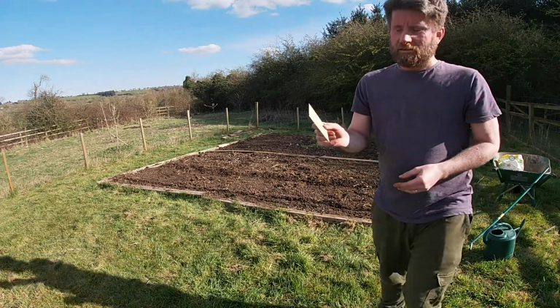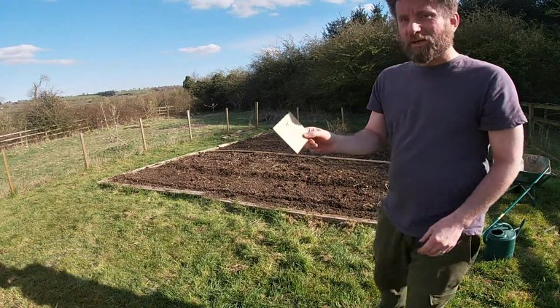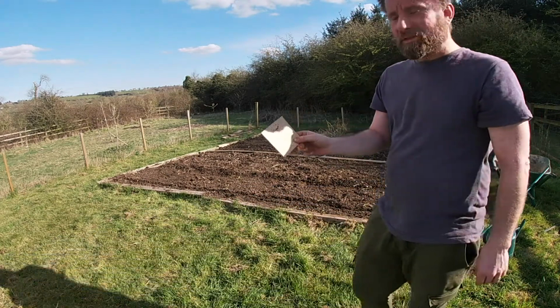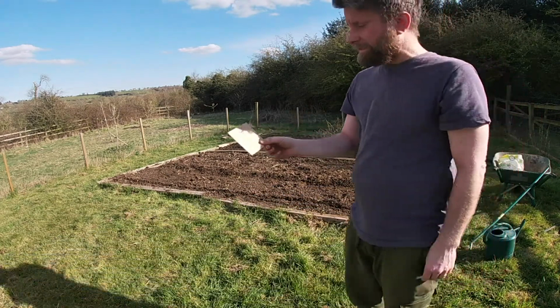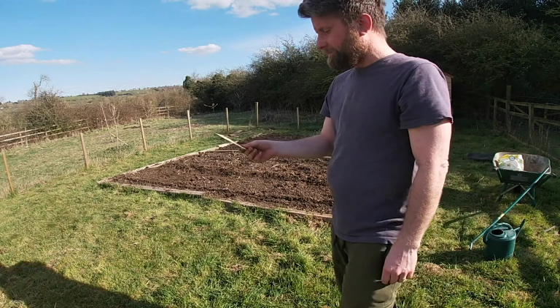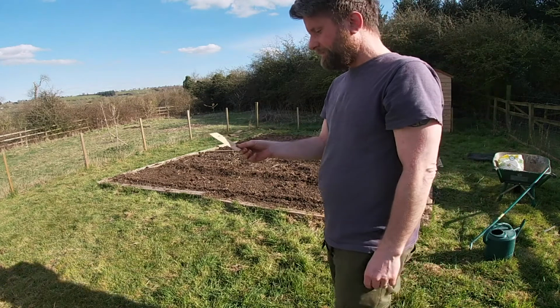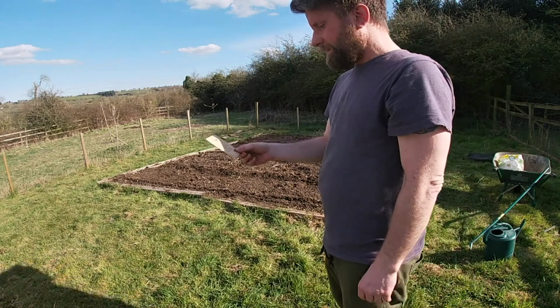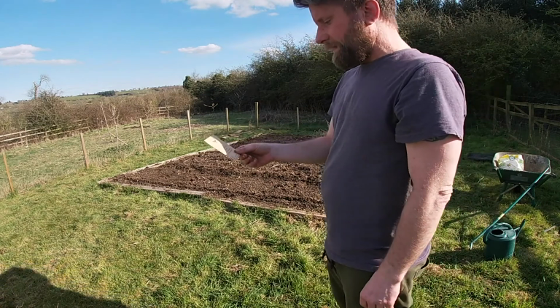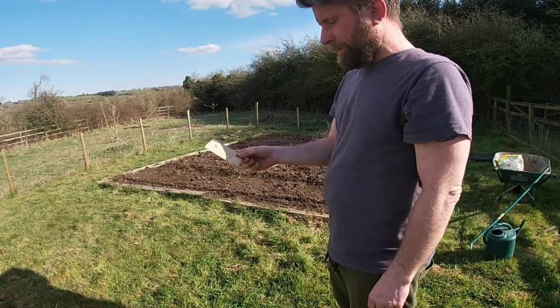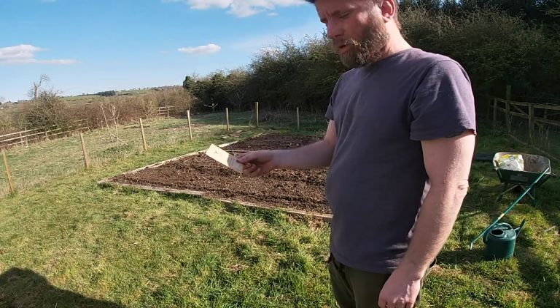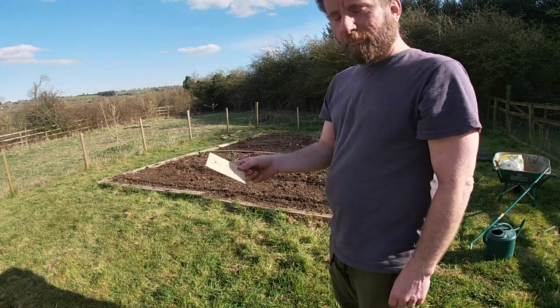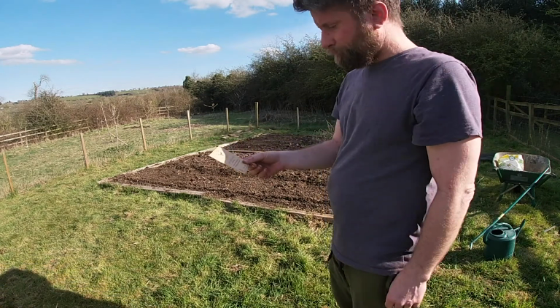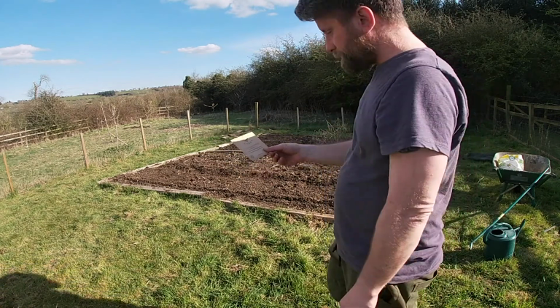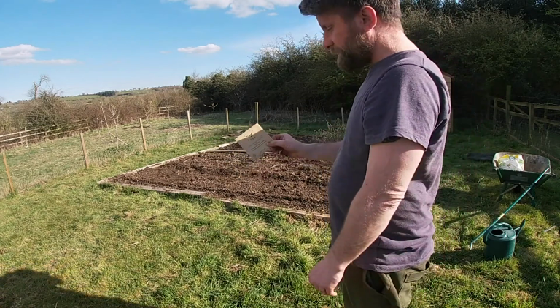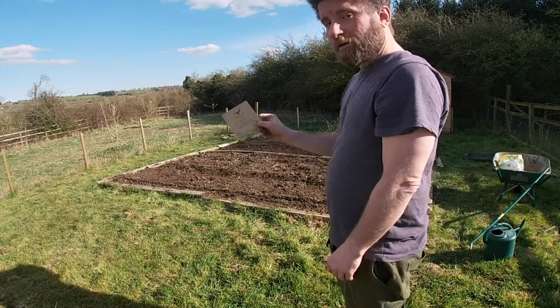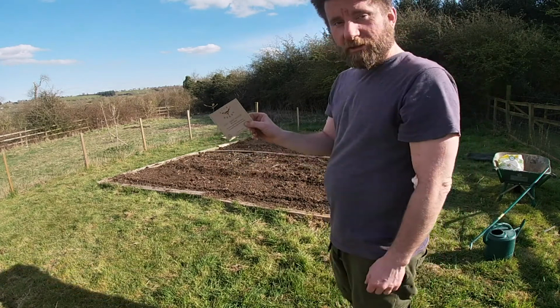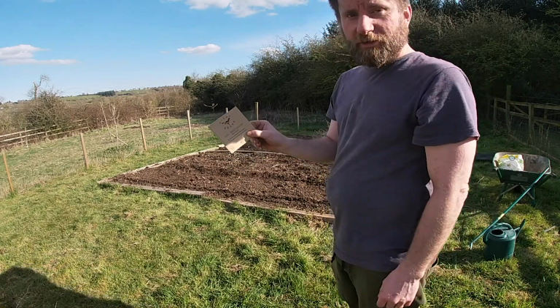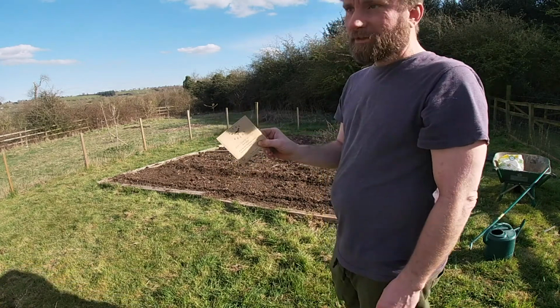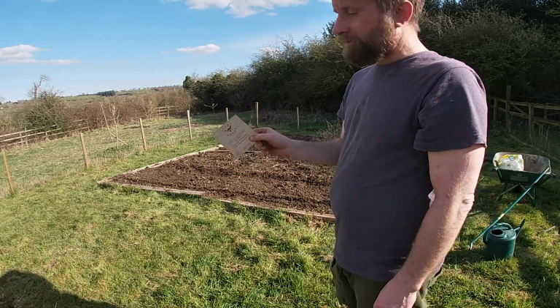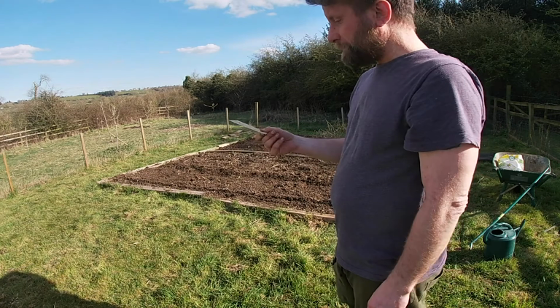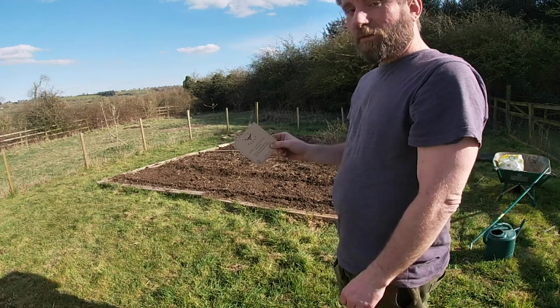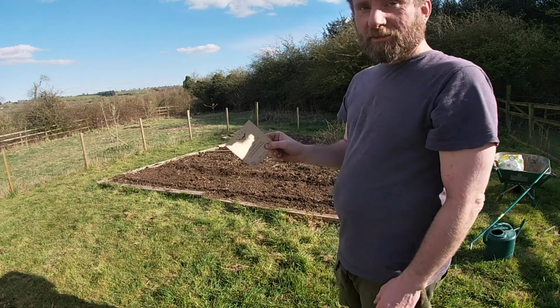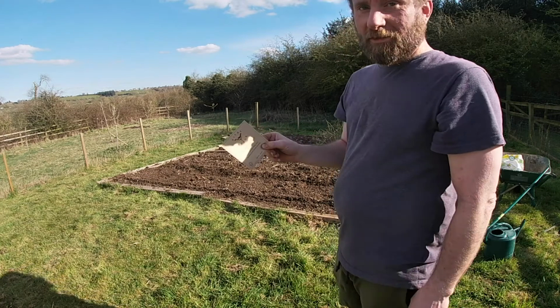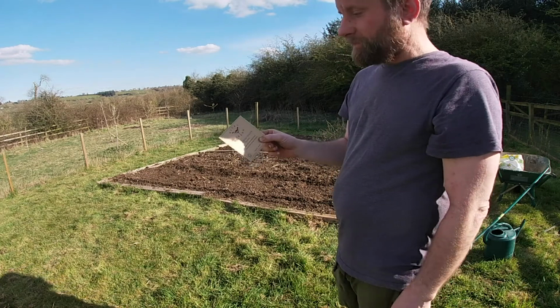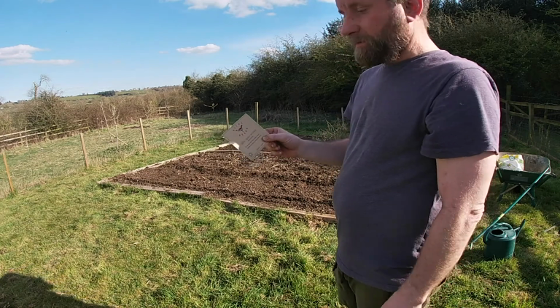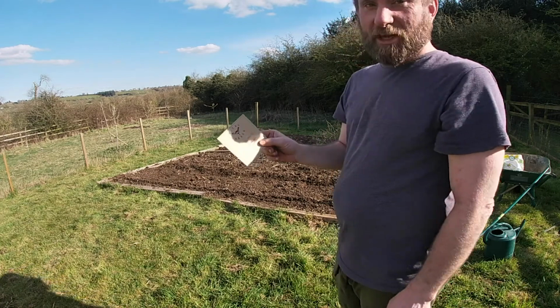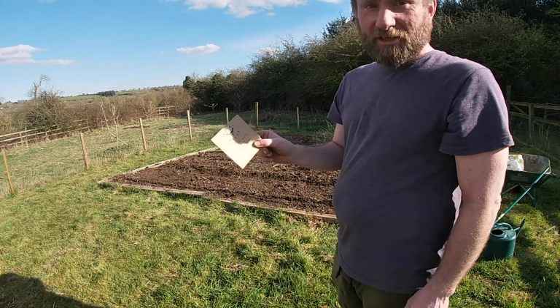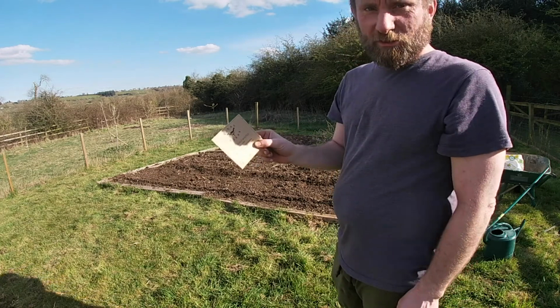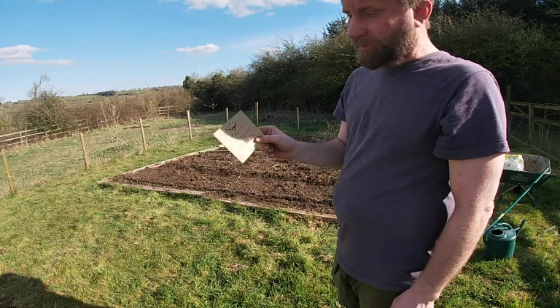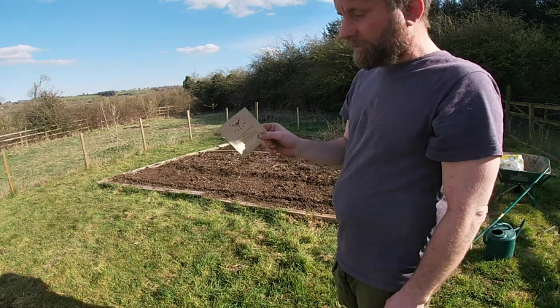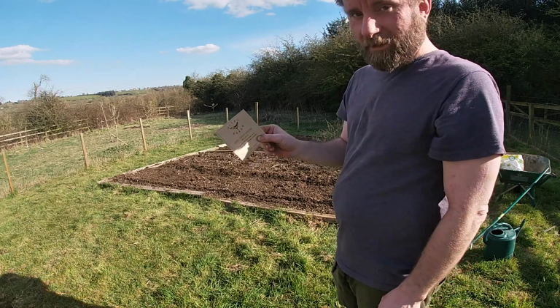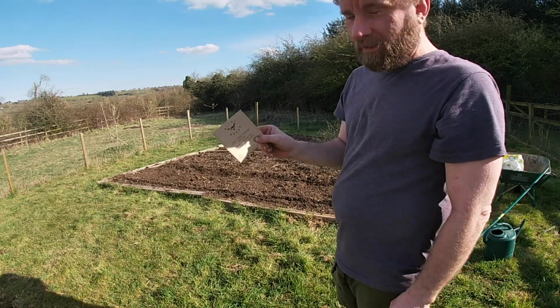Giant Winter Leeks, Allium Forum. I've got these from Vital Seeds, which is not a sponsorship because I'm a tiny YouTube channel and no one does that to me.